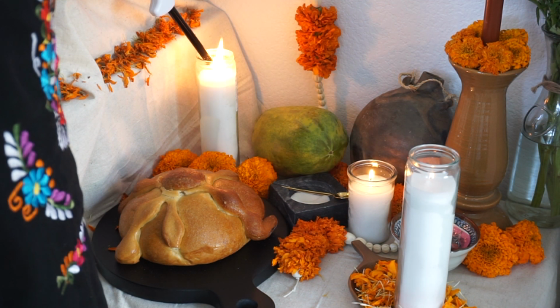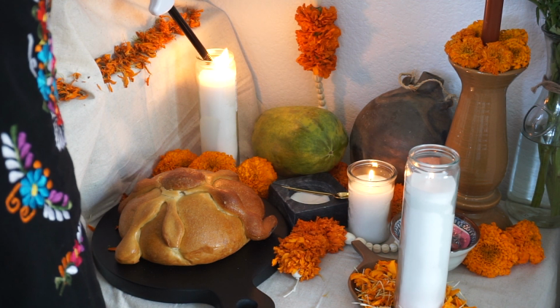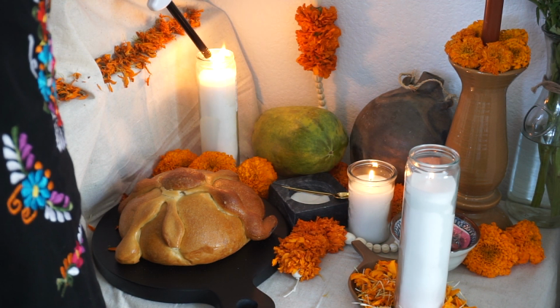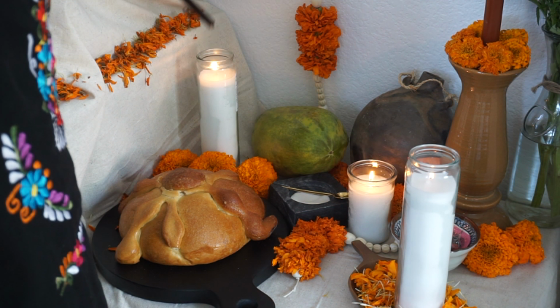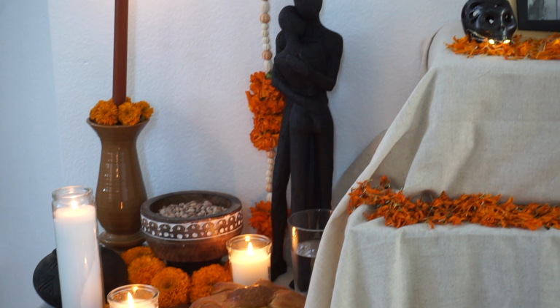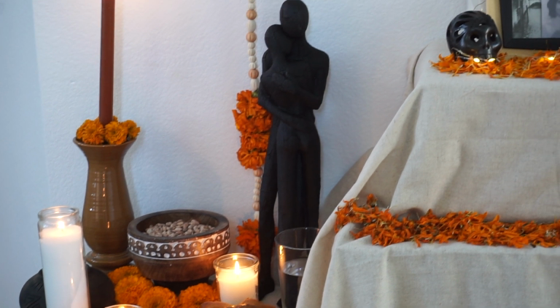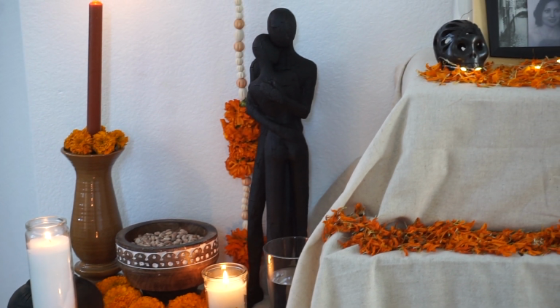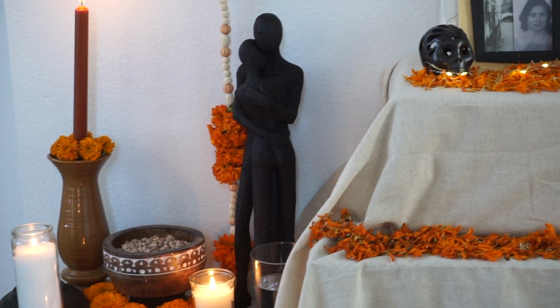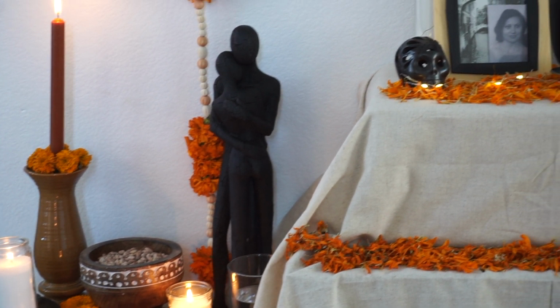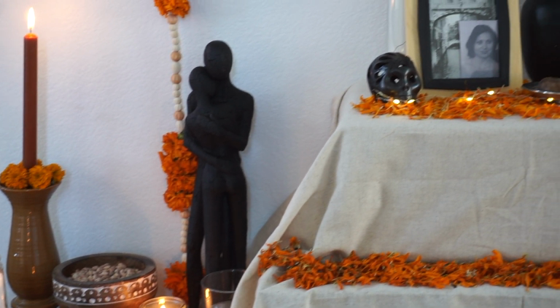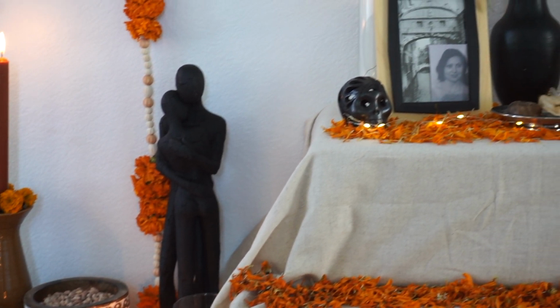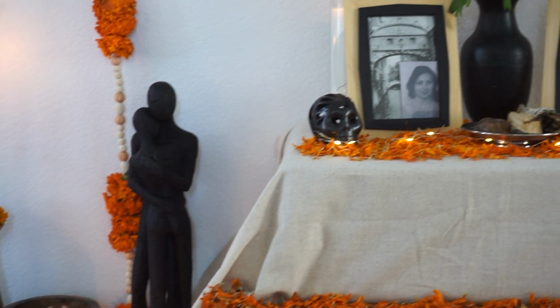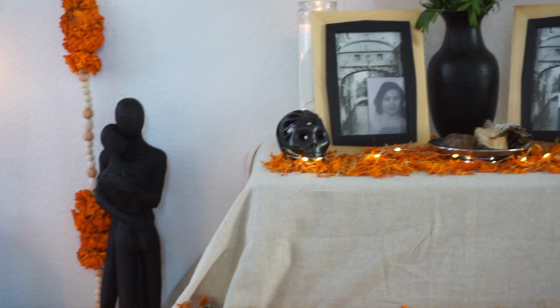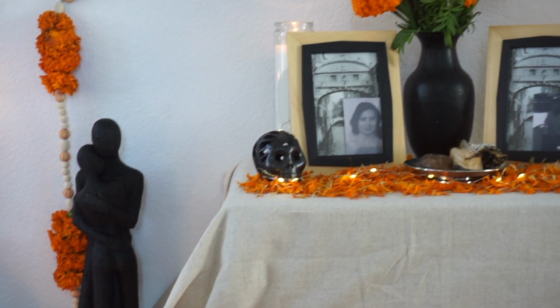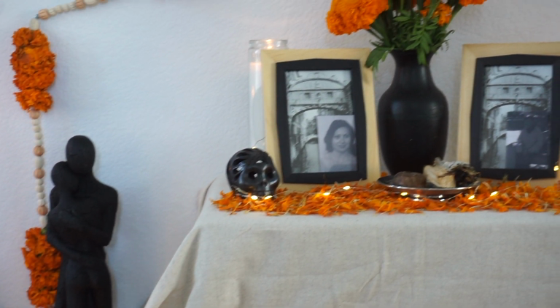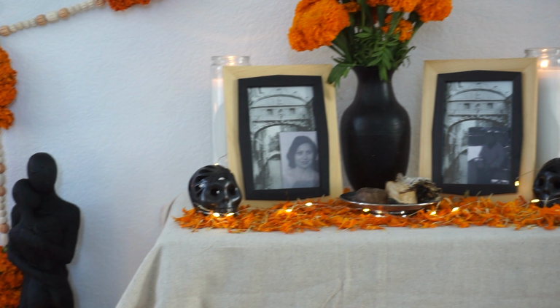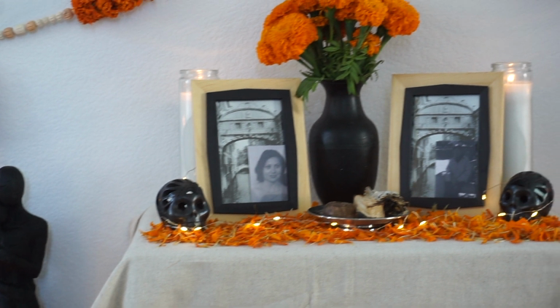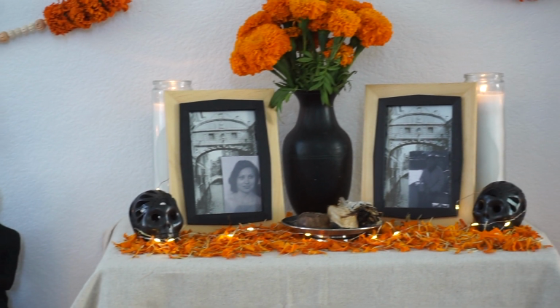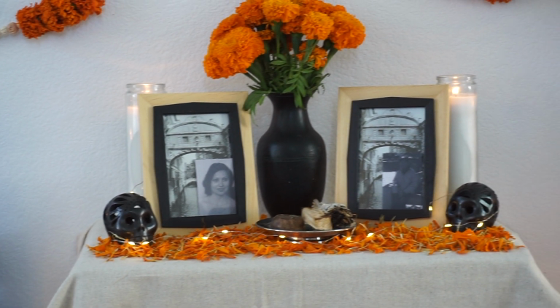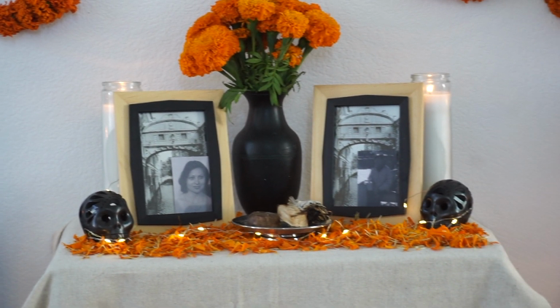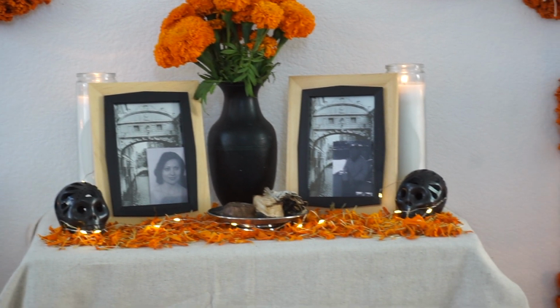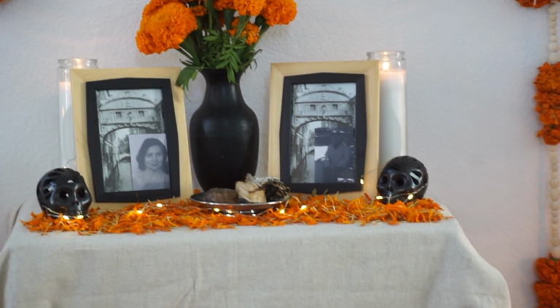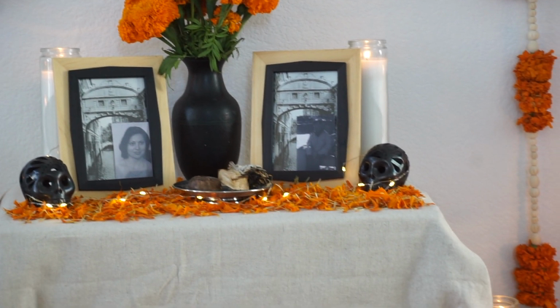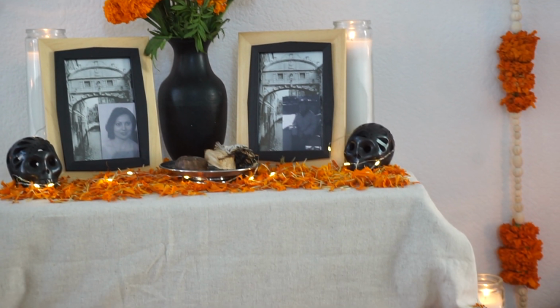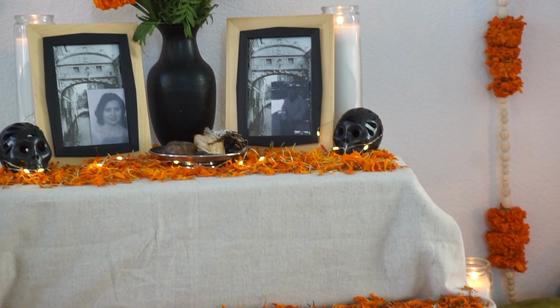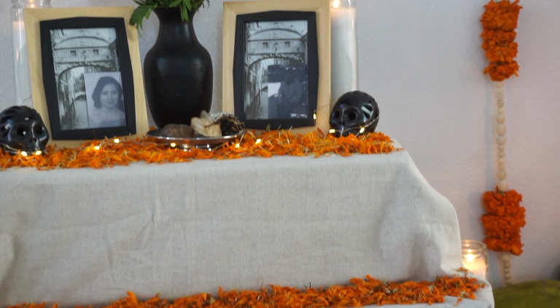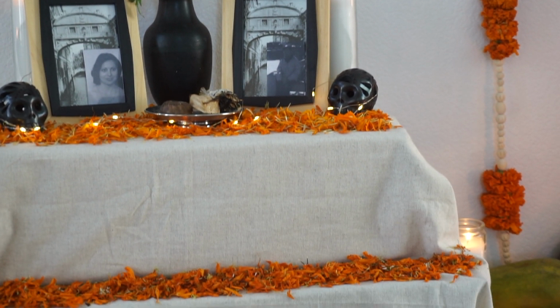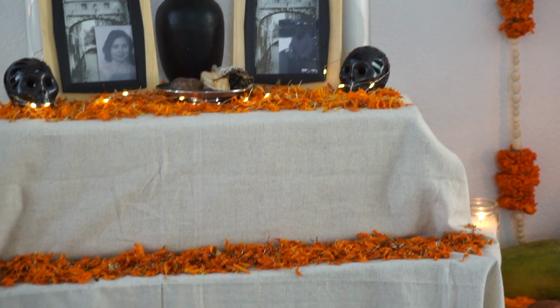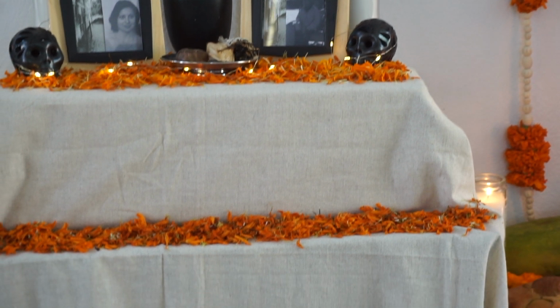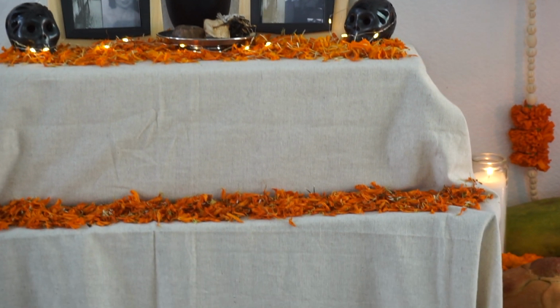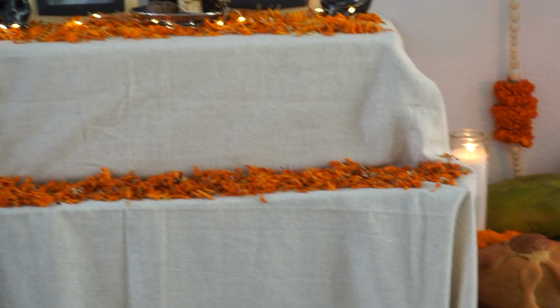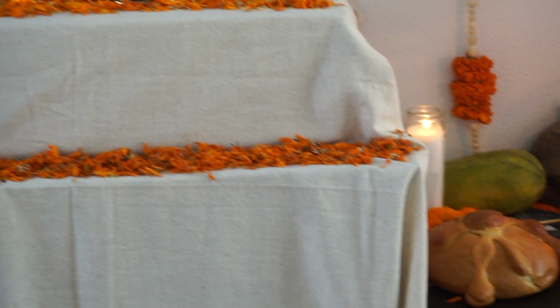If you're looking for items like pan de muerto and other traditional ingredients, just find your local Mexican shop or market and you will find everything there, I promise. I hope you guys enjoyed and I will see you in my next video.